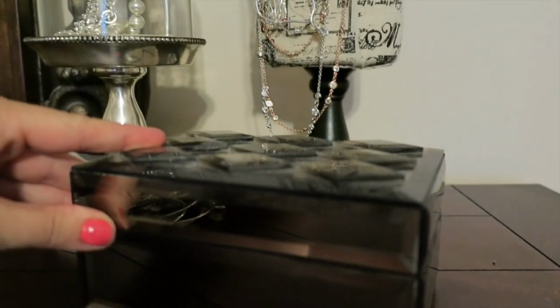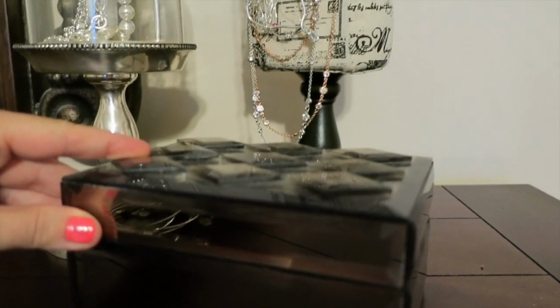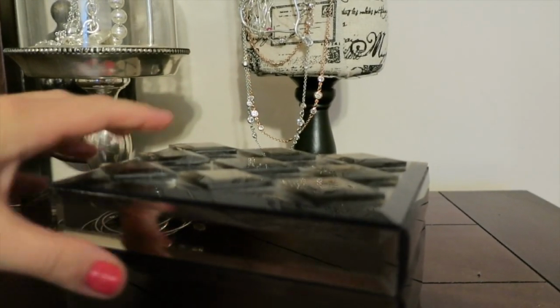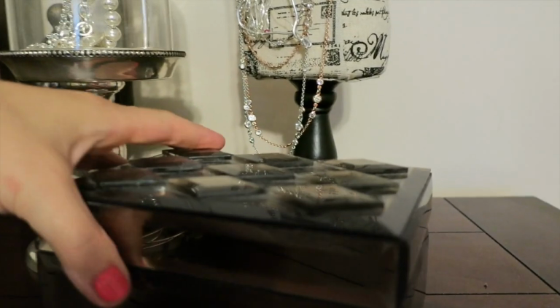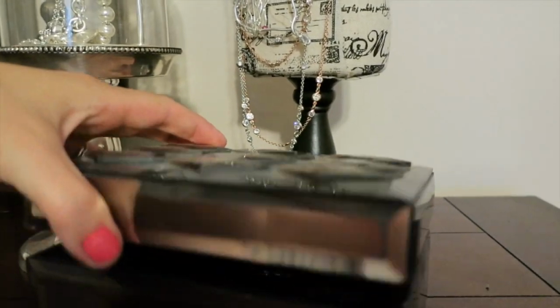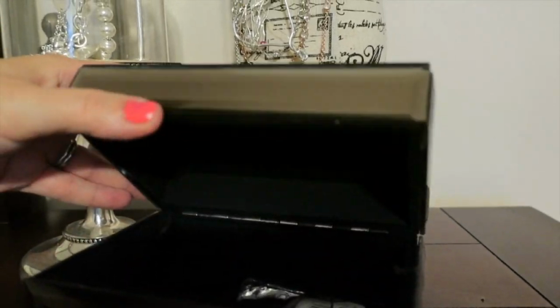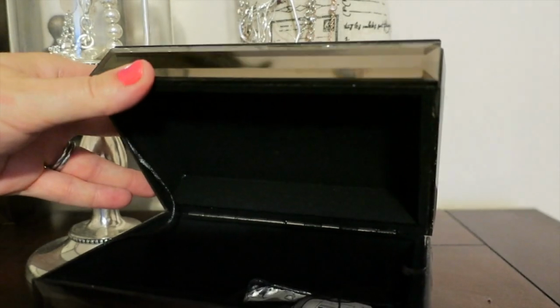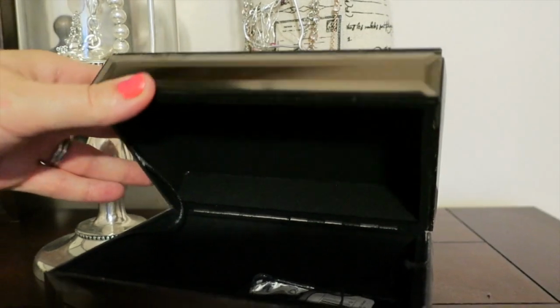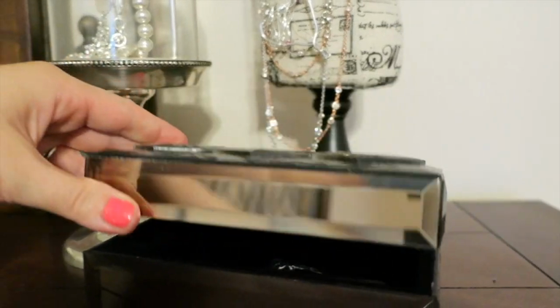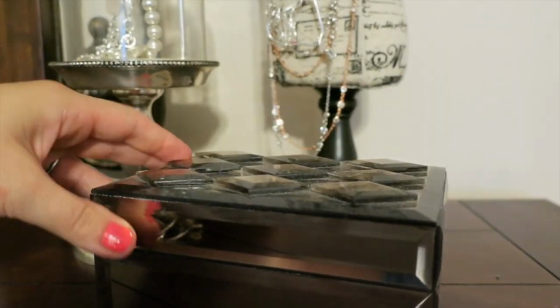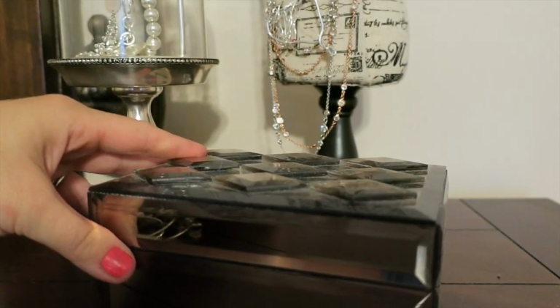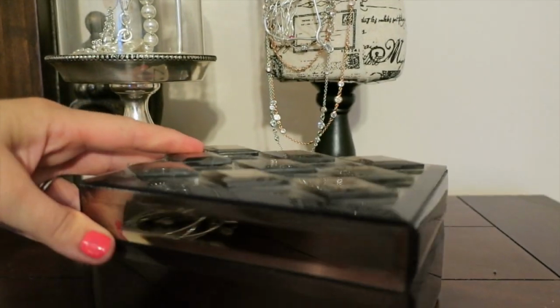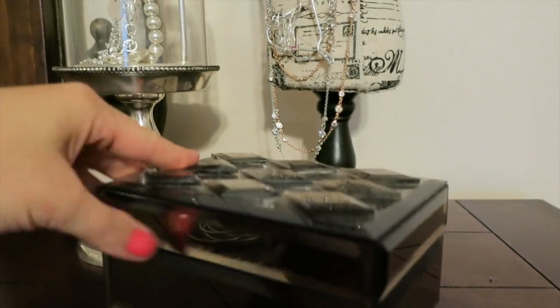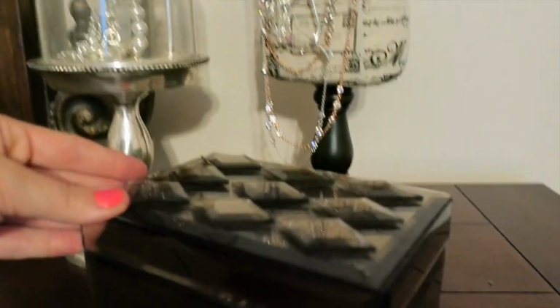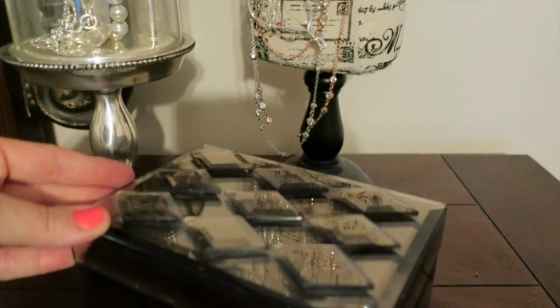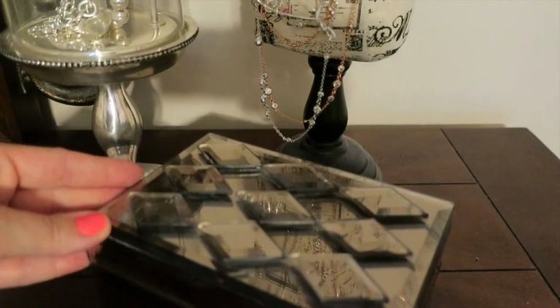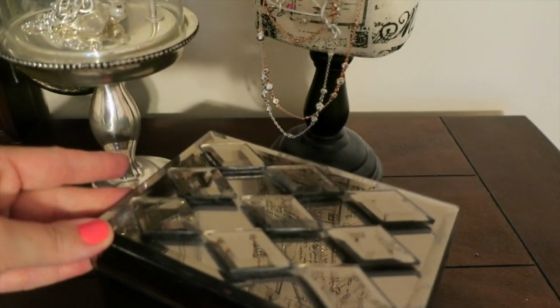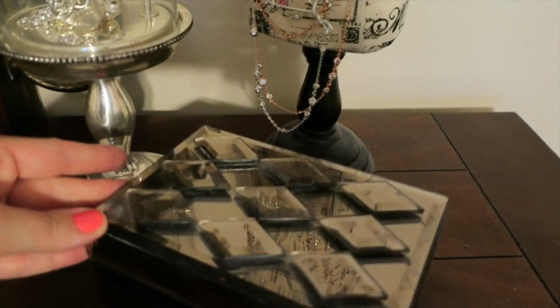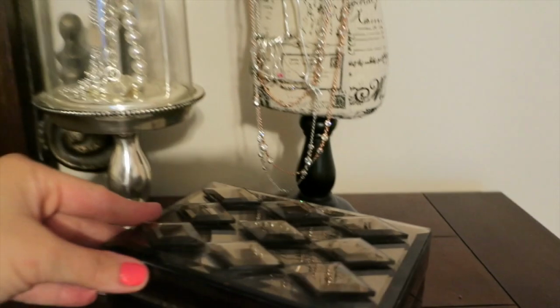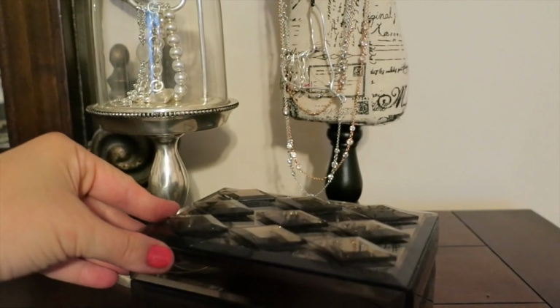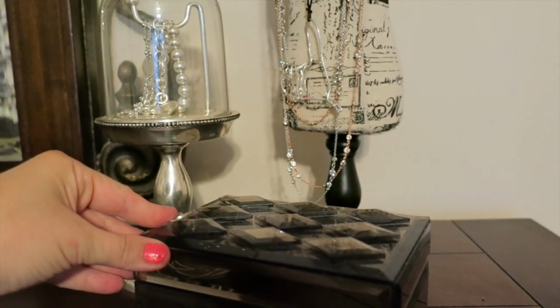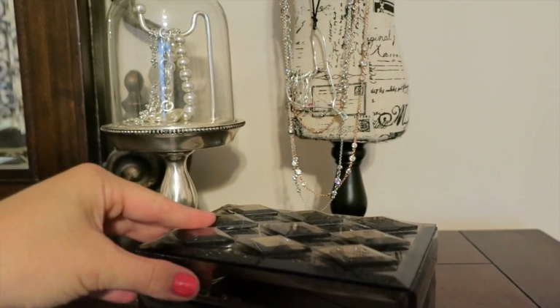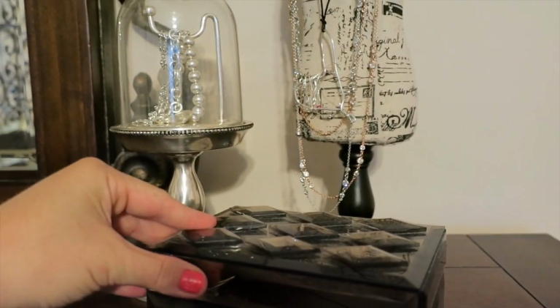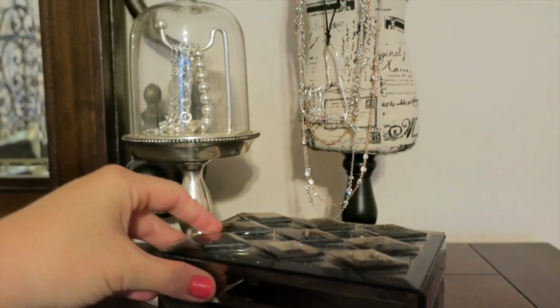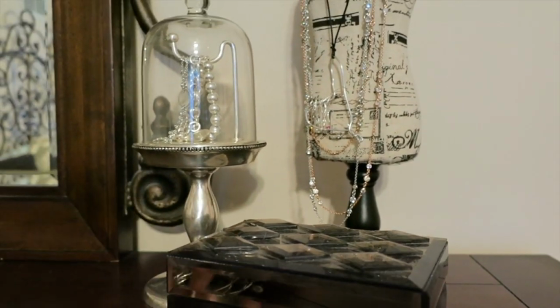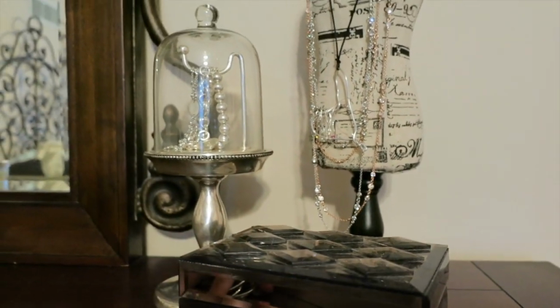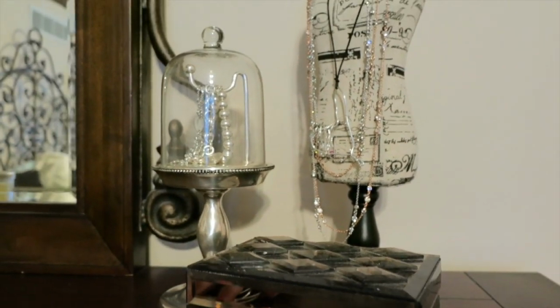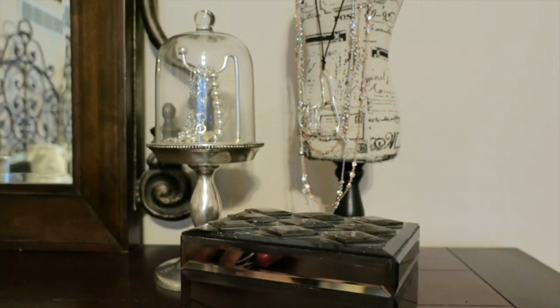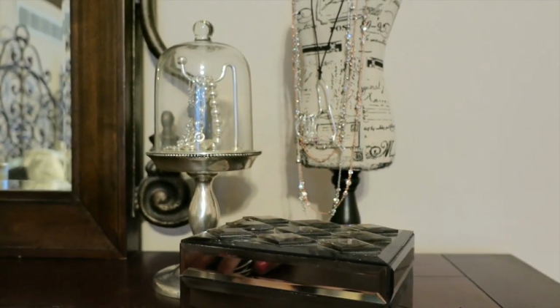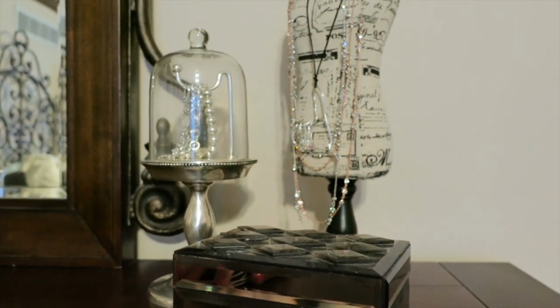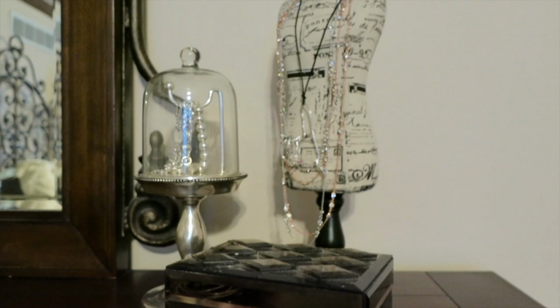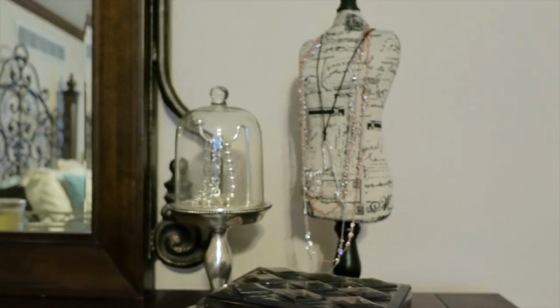Down here I just have a little mirrored box — I believe this is from Home Goods. I just happened across it one day and liked the style of the top; it had these diamond details and I thought it was just a nice accent piece.